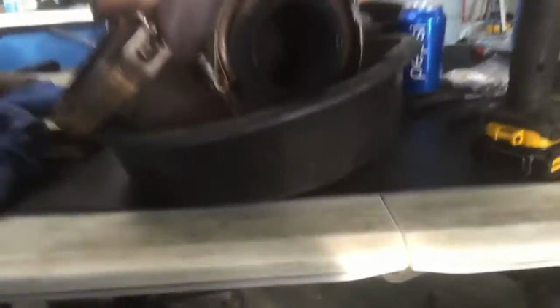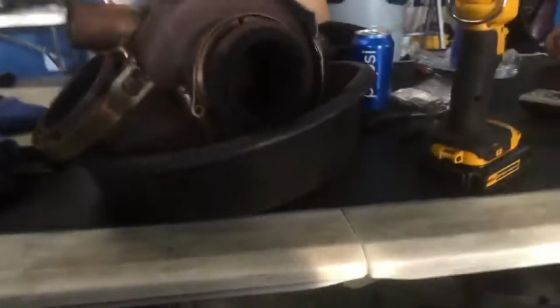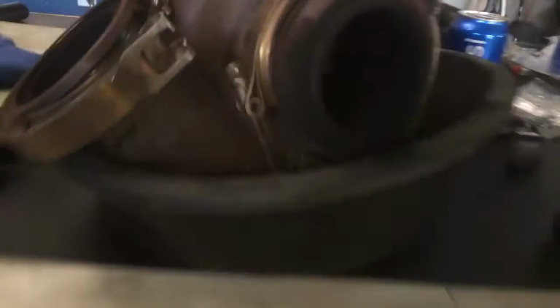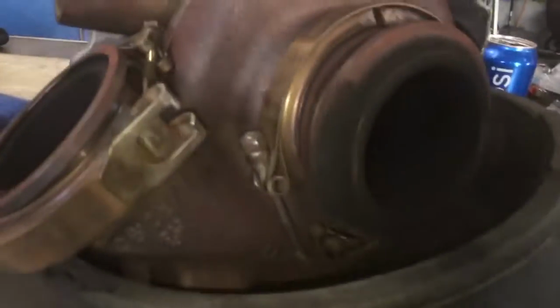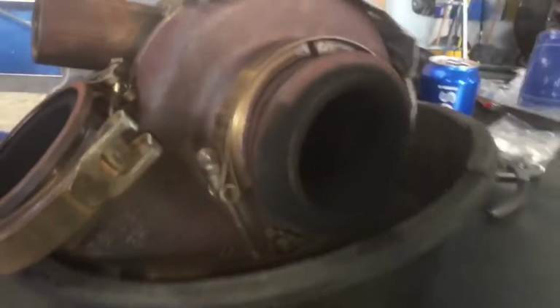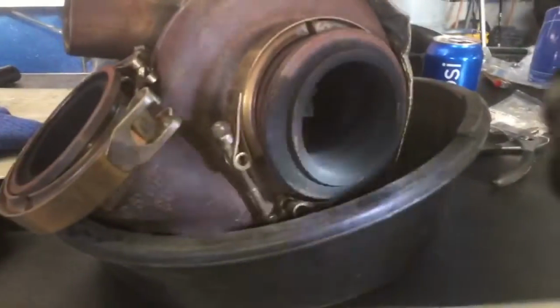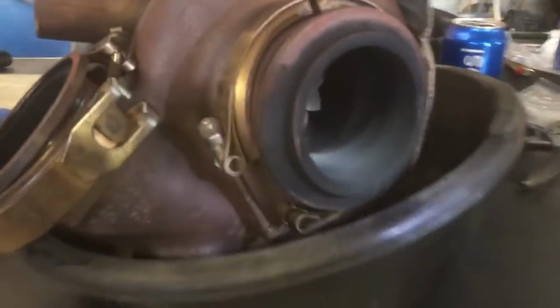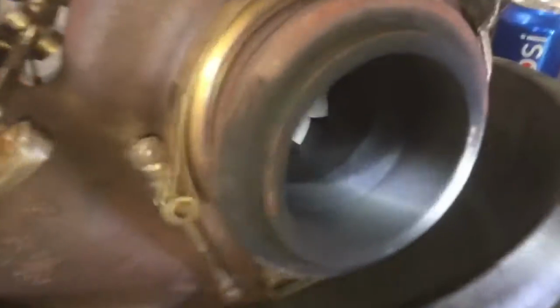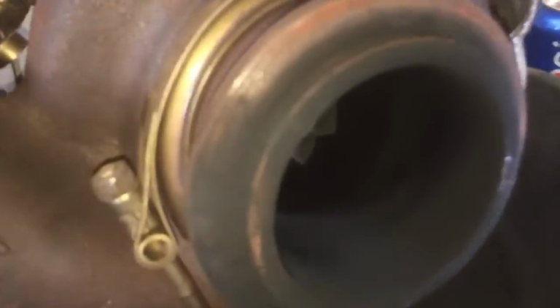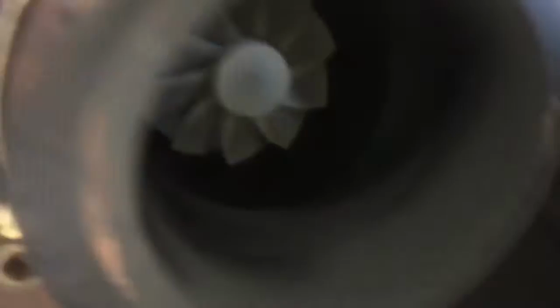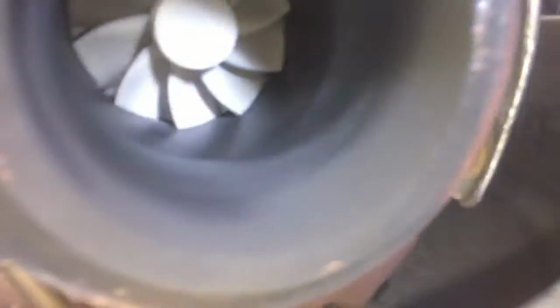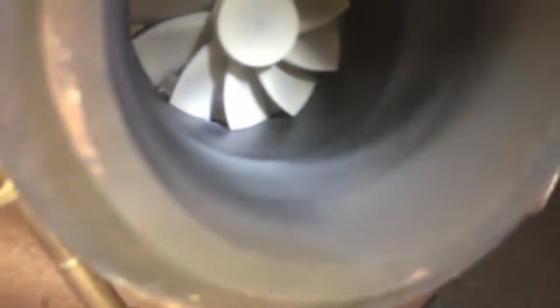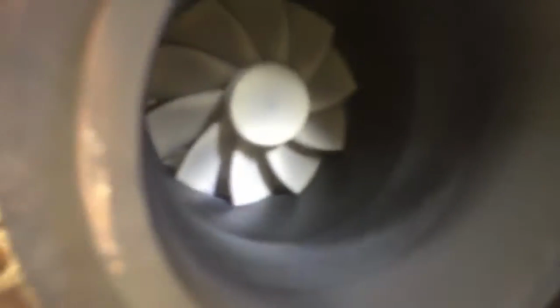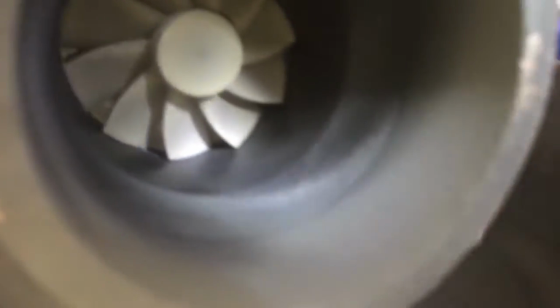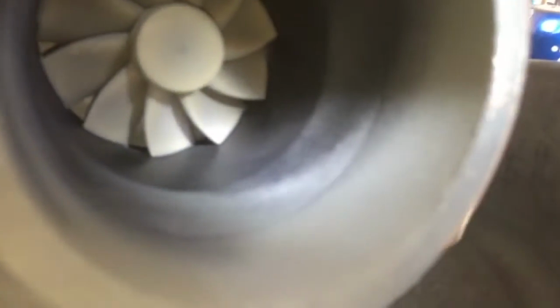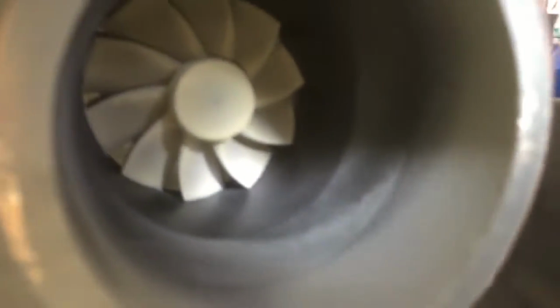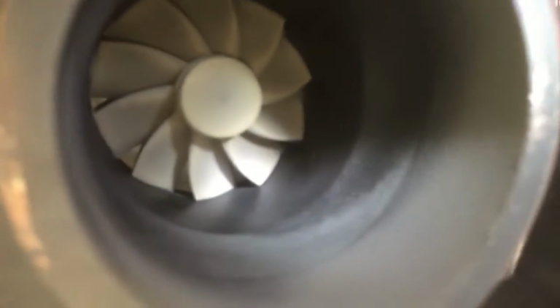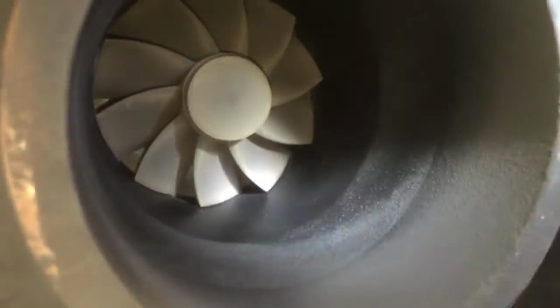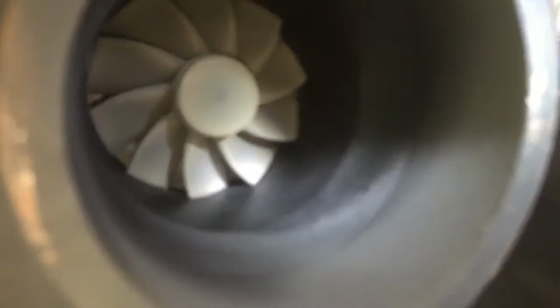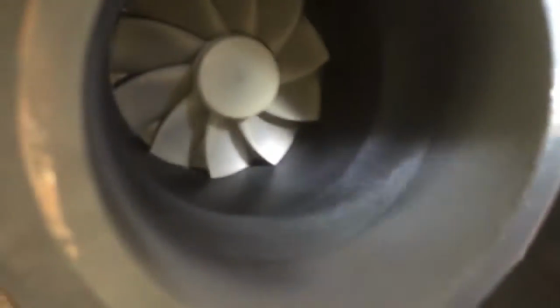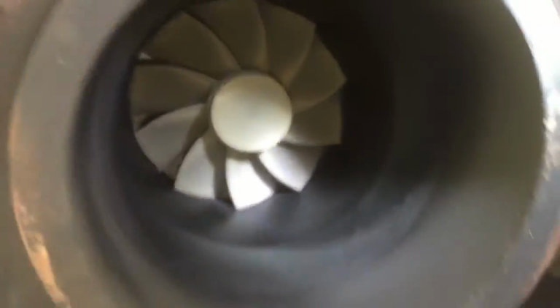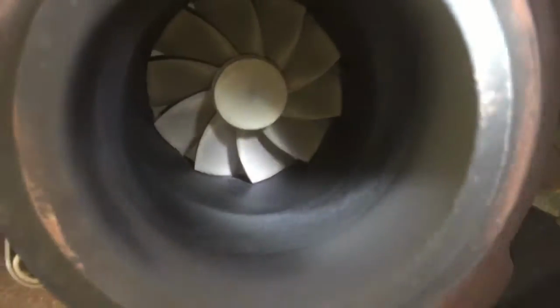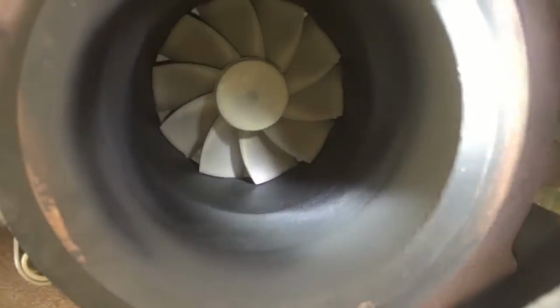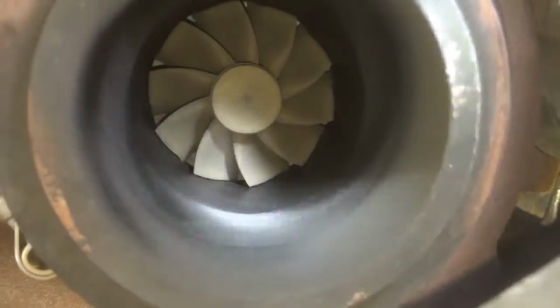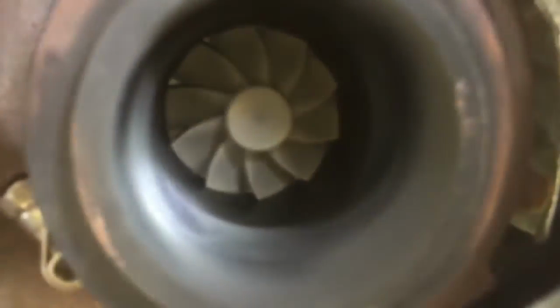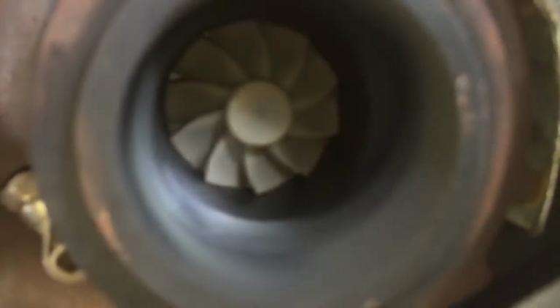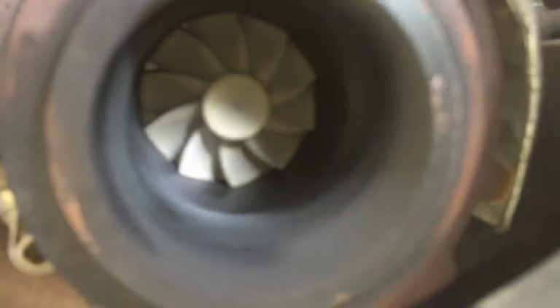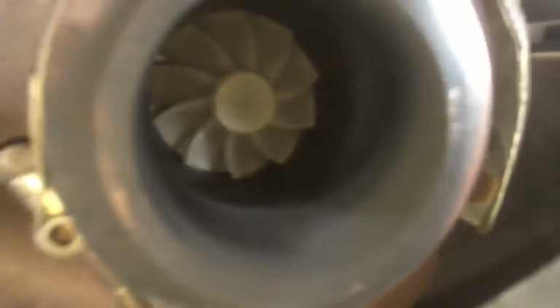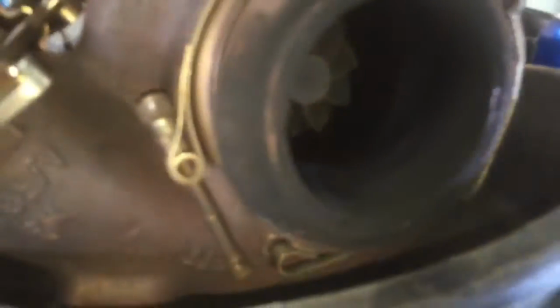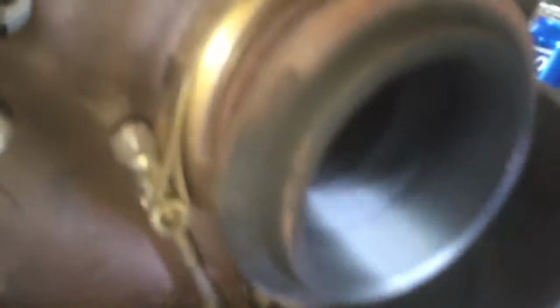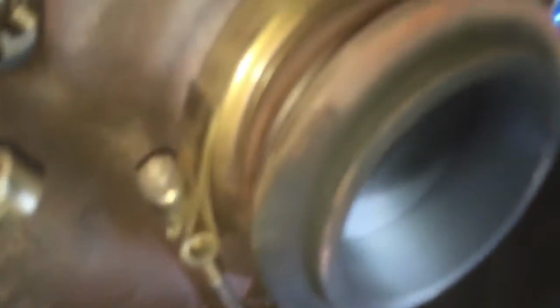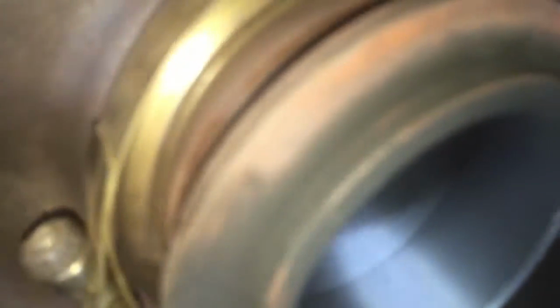Hey guys, it's Anthony Super Services. This is for Steve. You can see the inside of it. Granted, this is really preemptive, but...